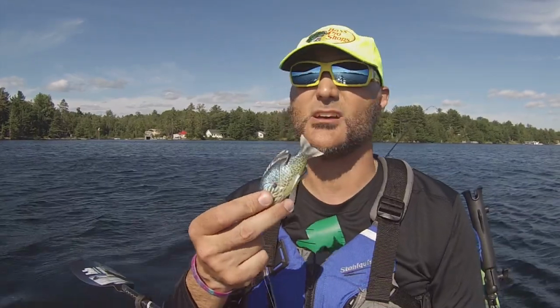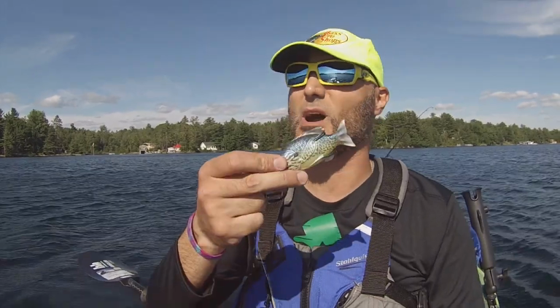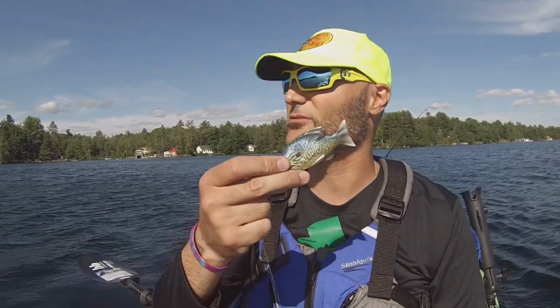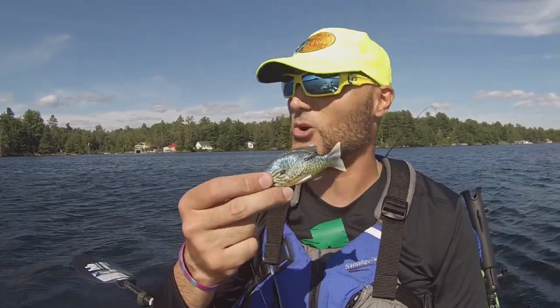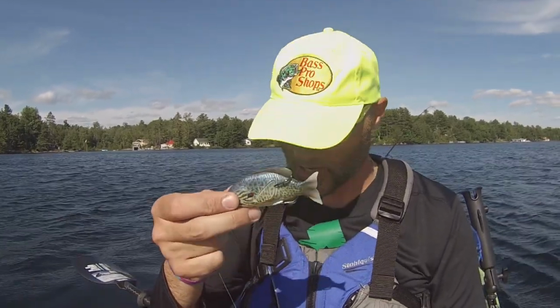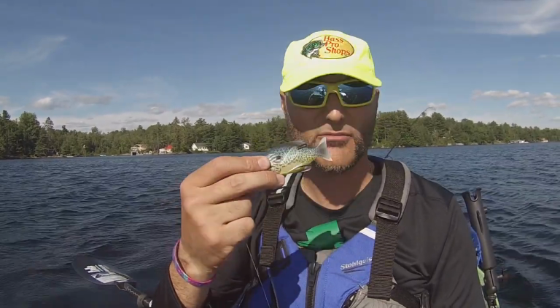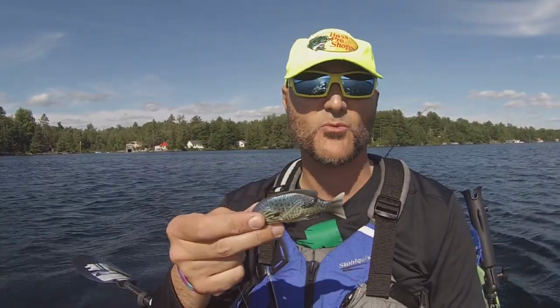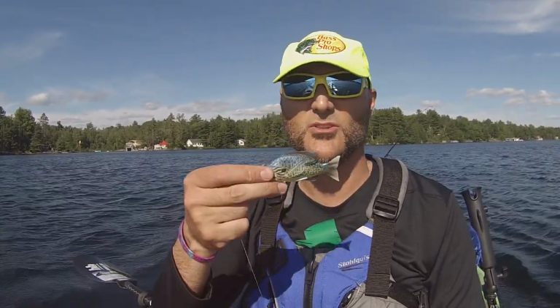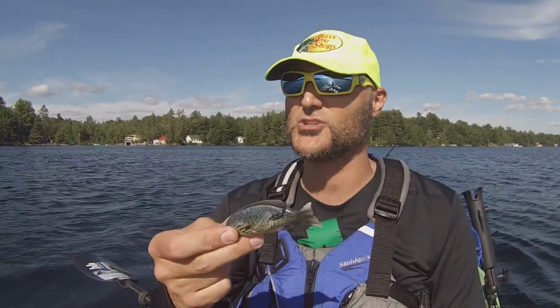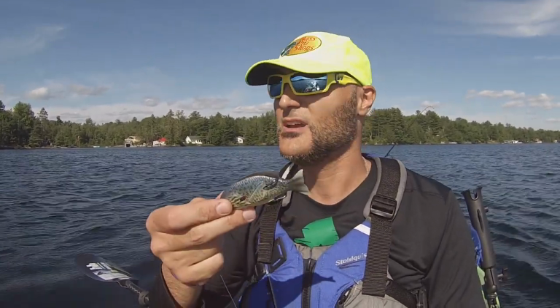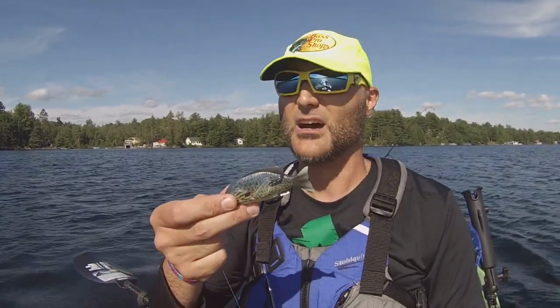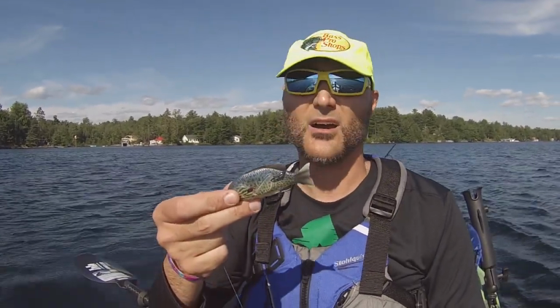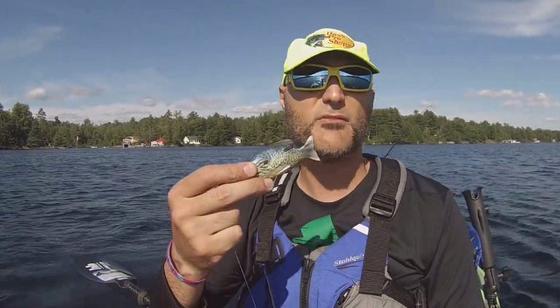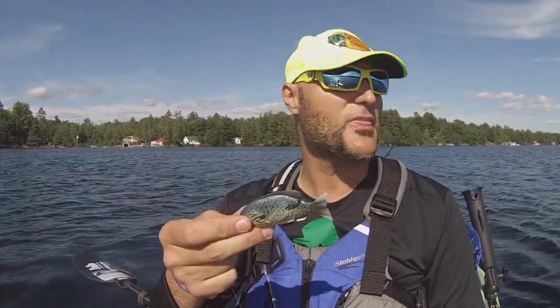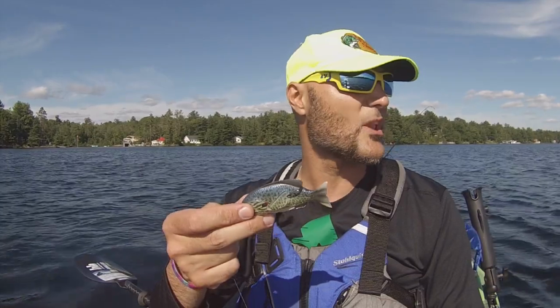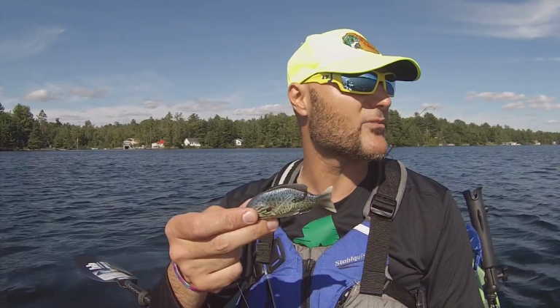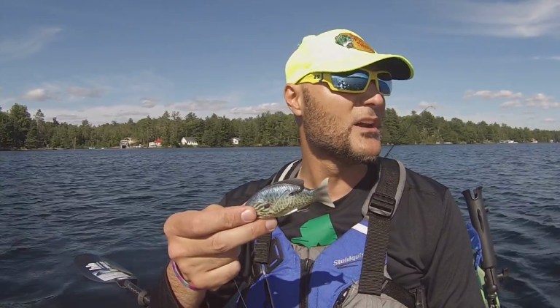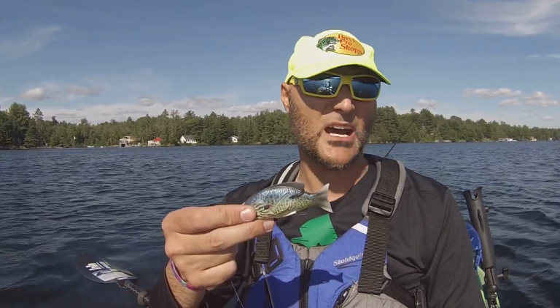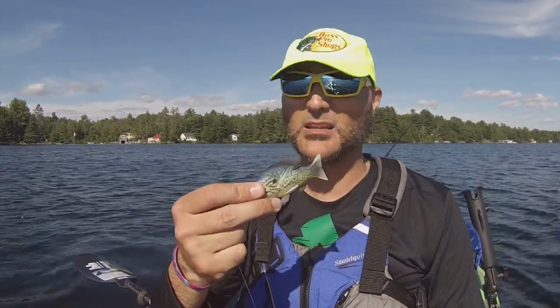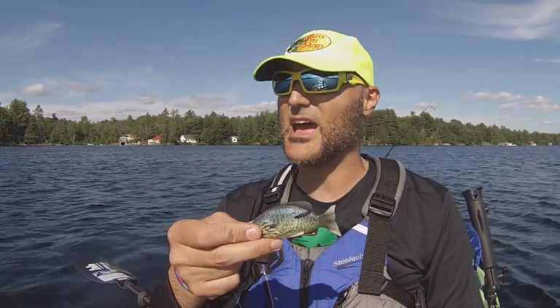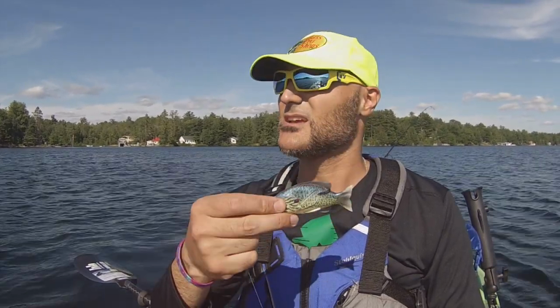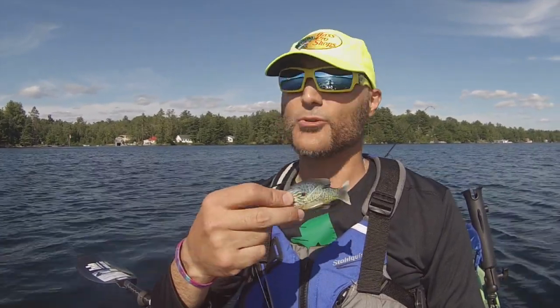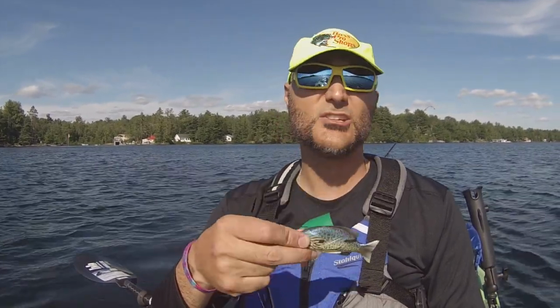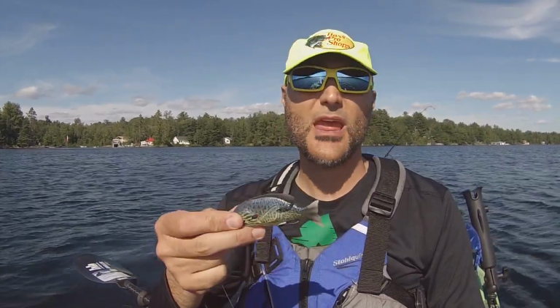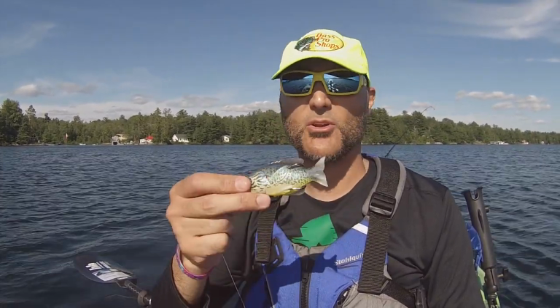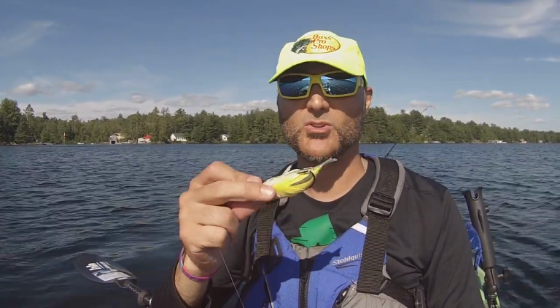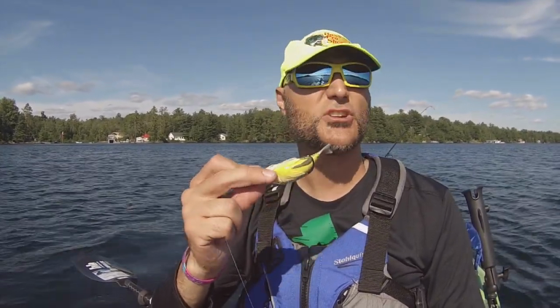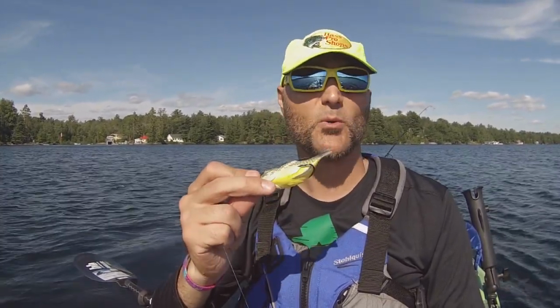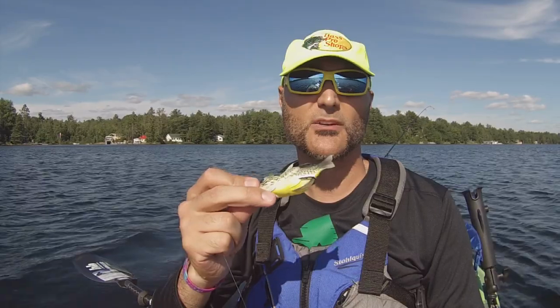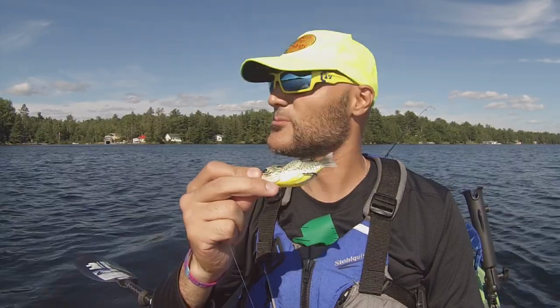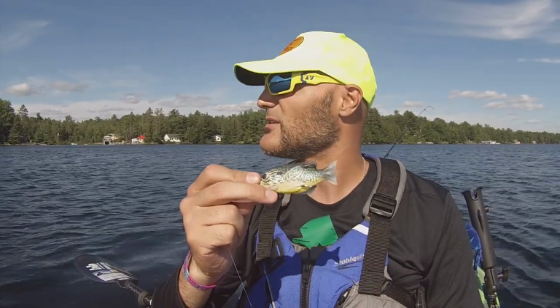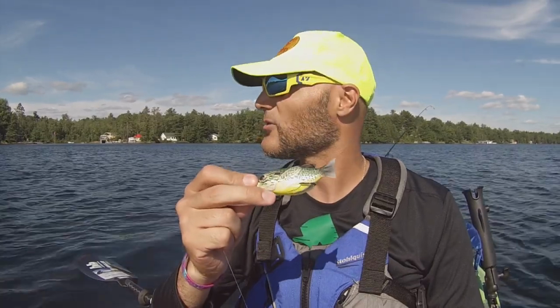I'm actually thankful a bait like this exists, and I'll tell you why. You can fish it in open water, you can fish it in weeds, you can fish it on very thick slop cover — lily pads, reeds, you name it. But you can also fish it in open water, and that's the beauty of this little thing.